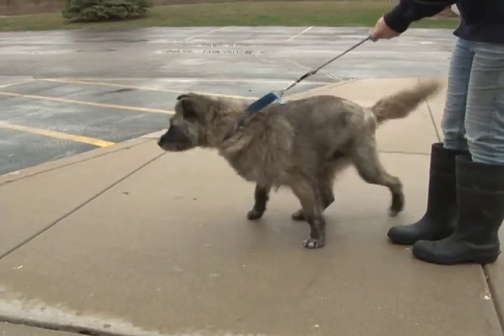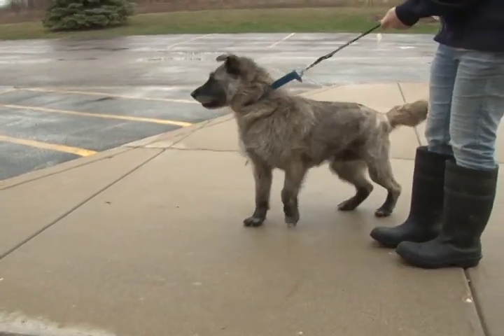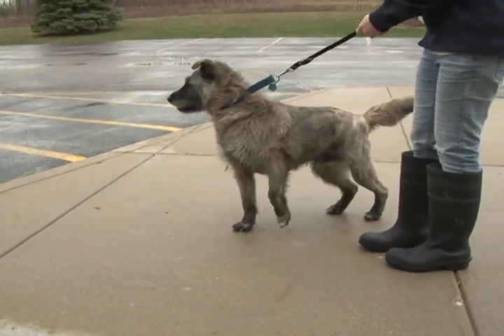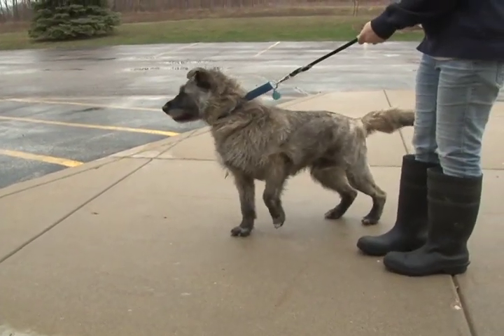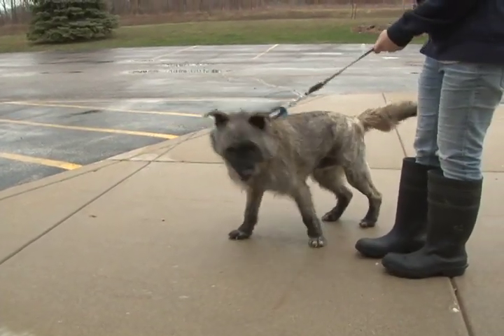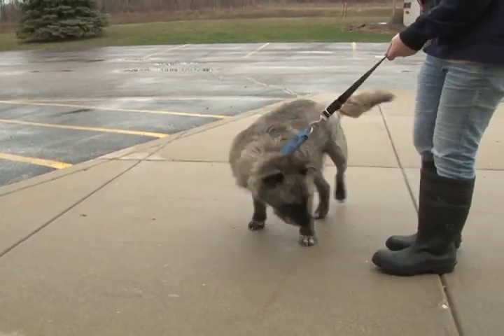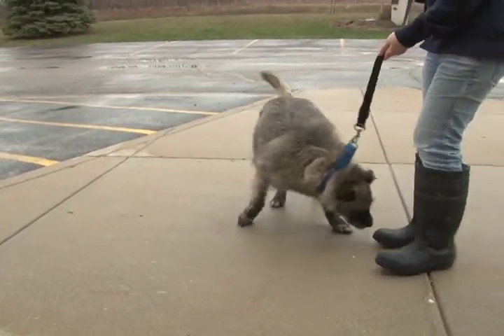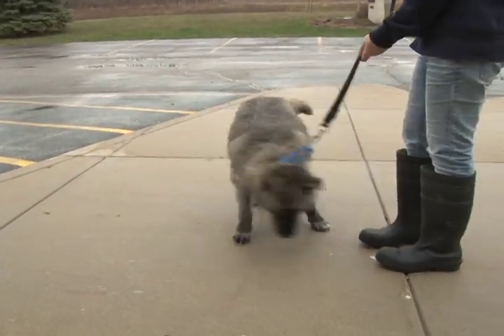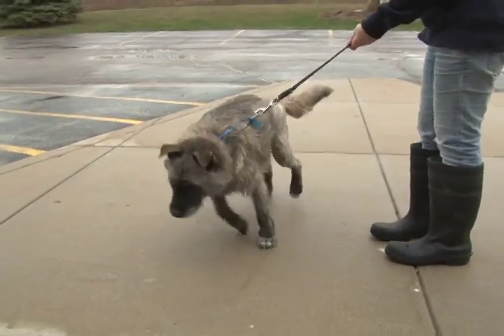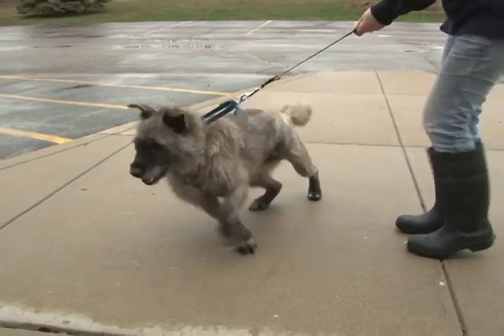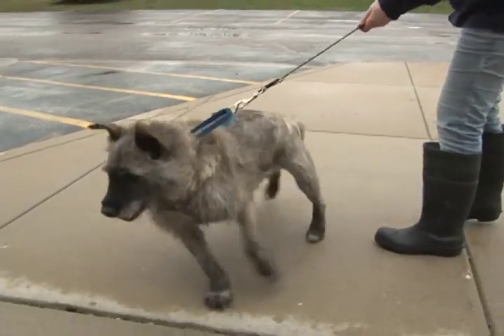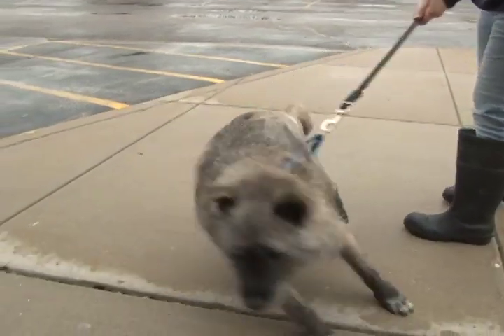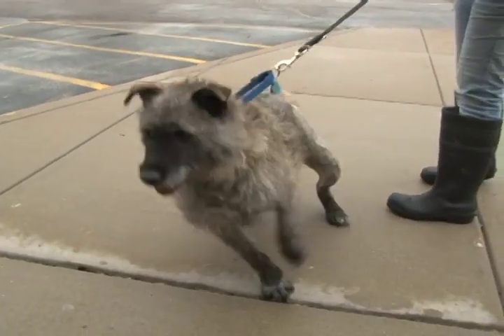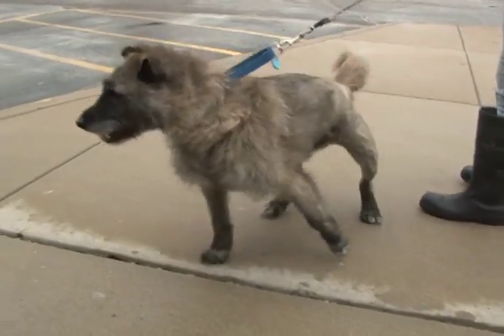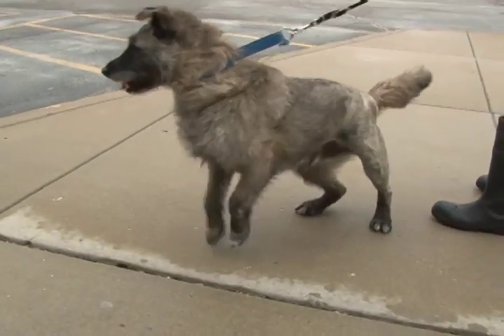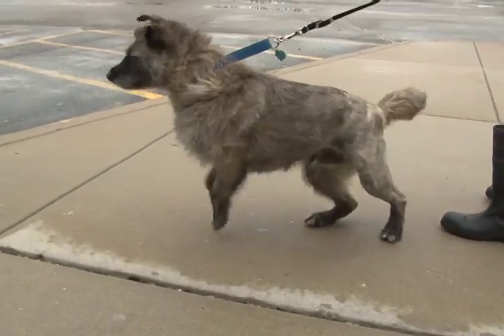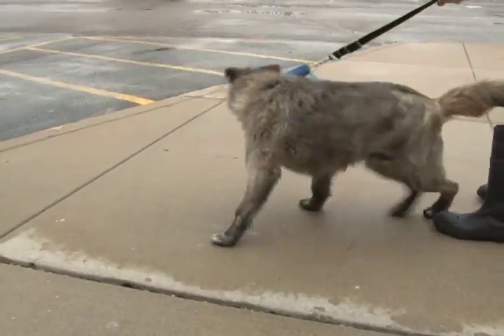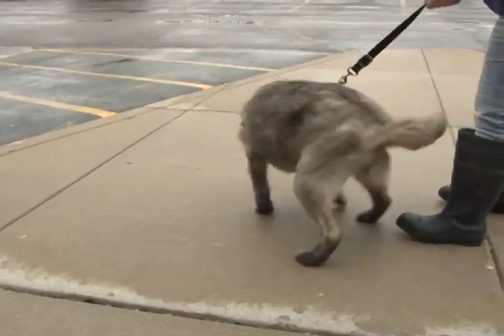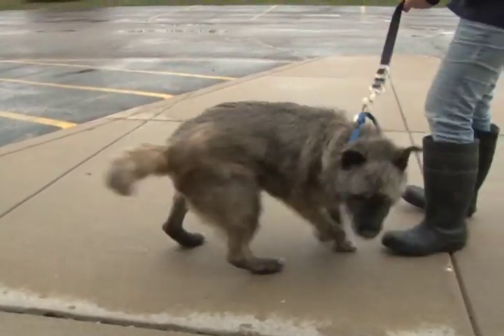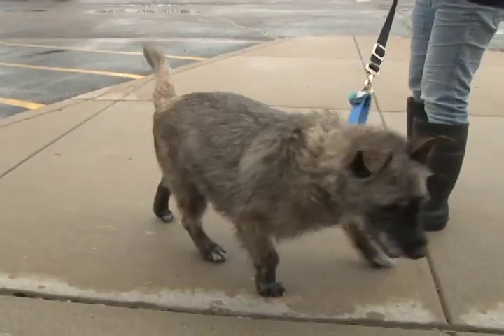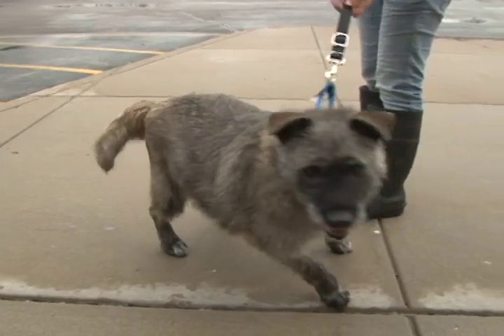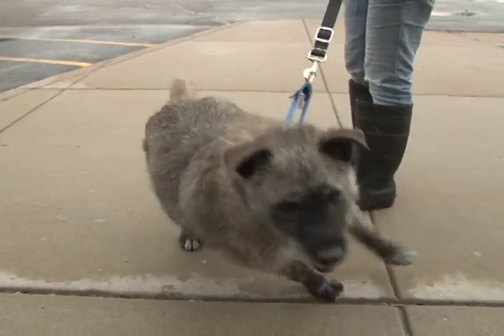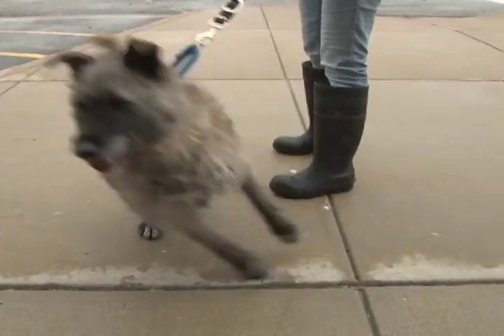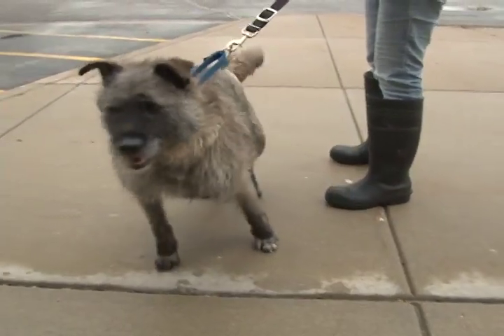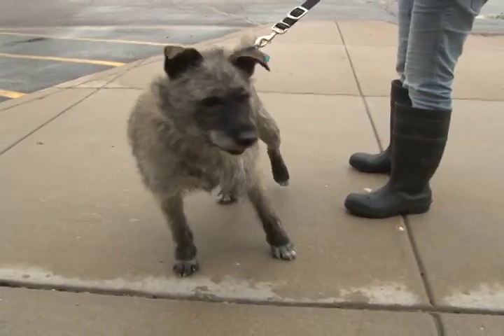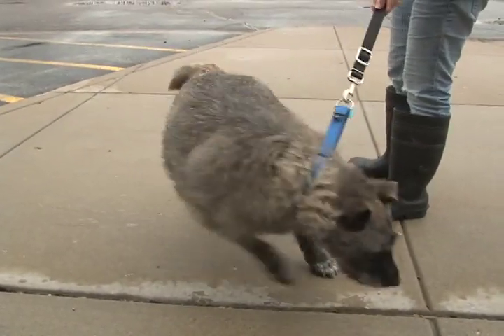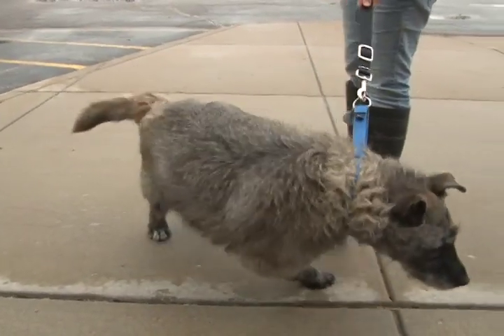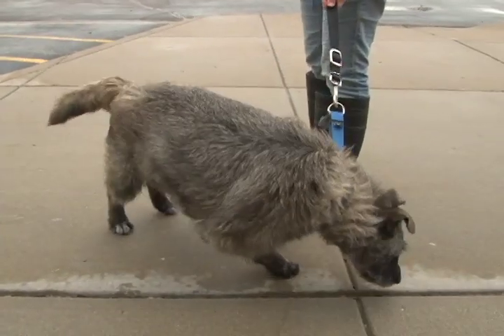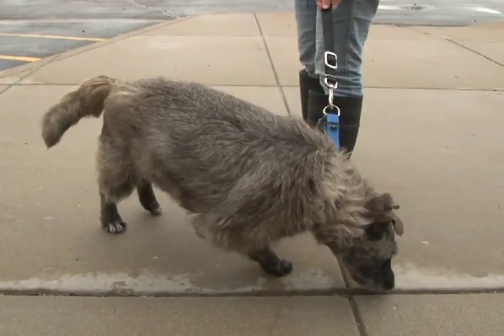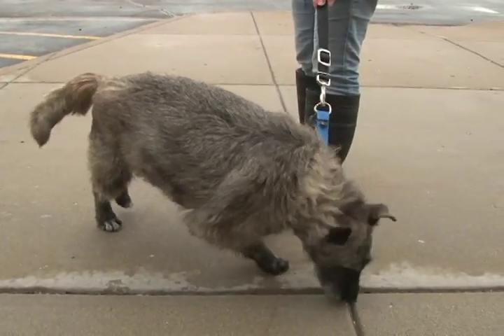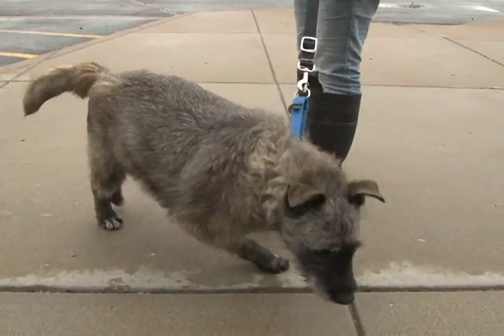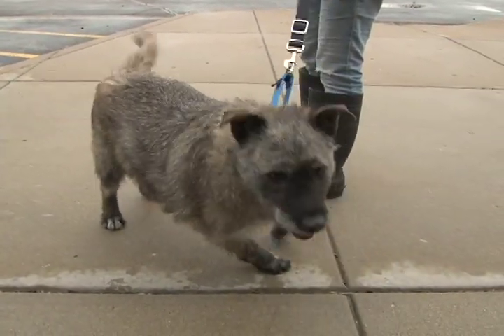As you can tell, high energy, lots of bounce in this boy and lots of play. If you're looking for a very unique-looking dog that is full of energy and really wants to please you, take a look at Josh. You're a silly boy.